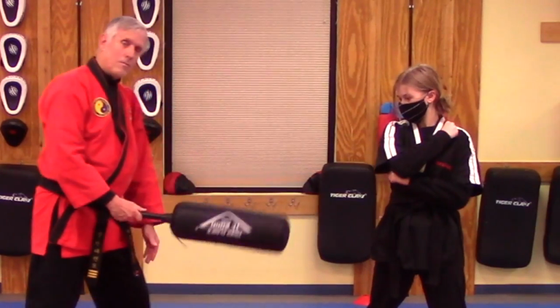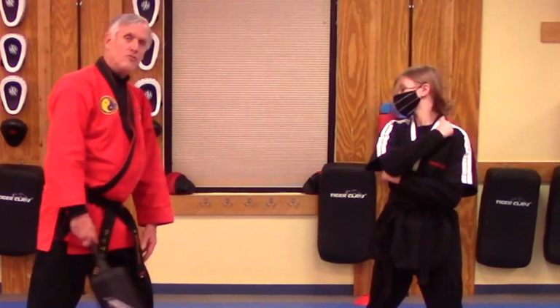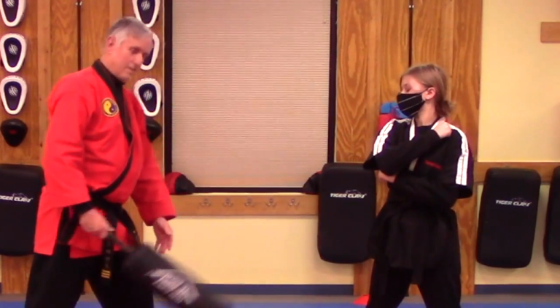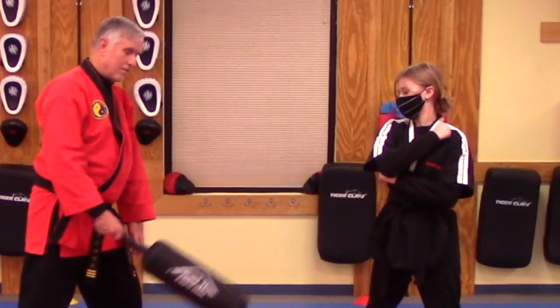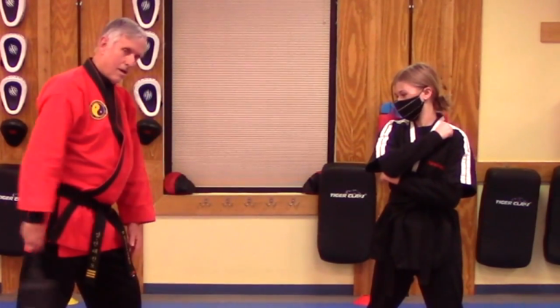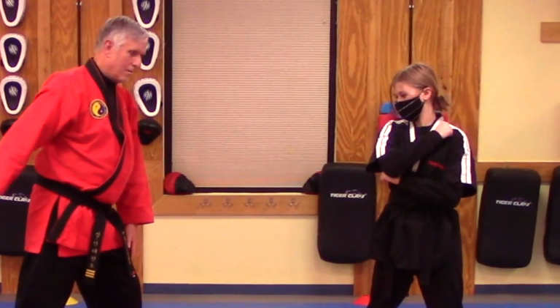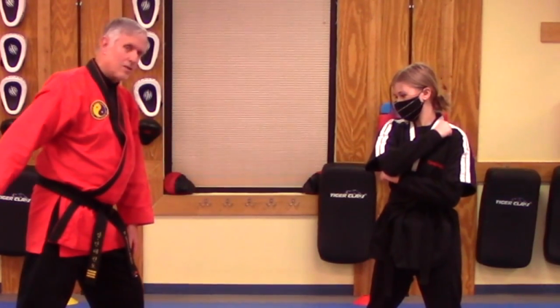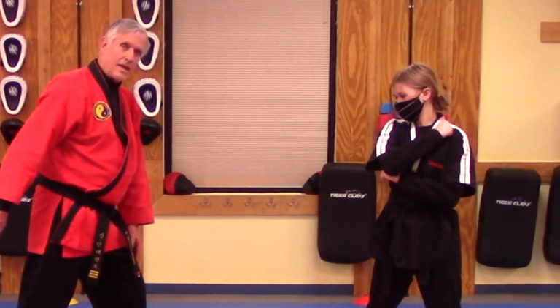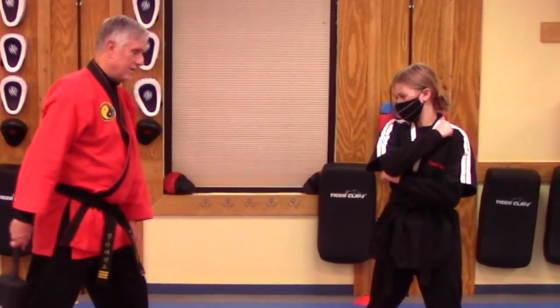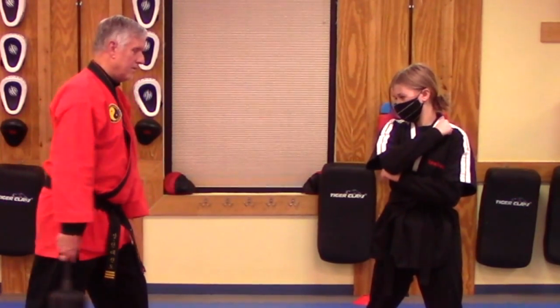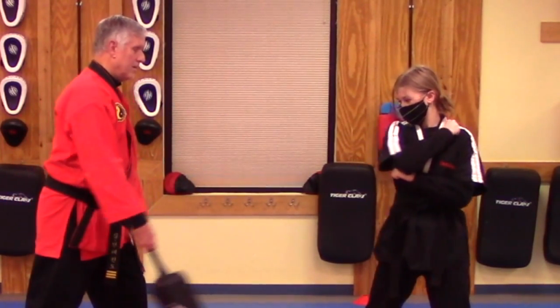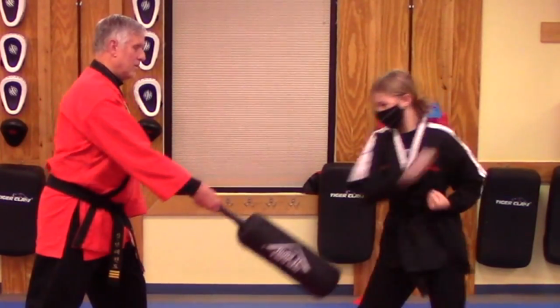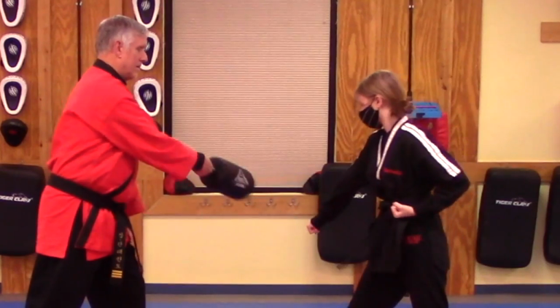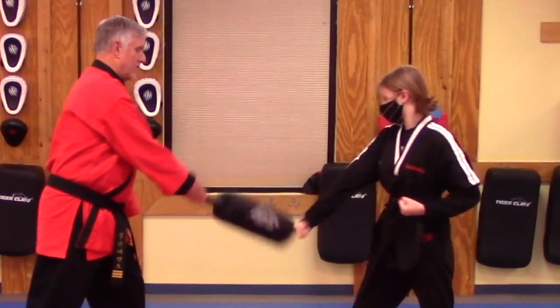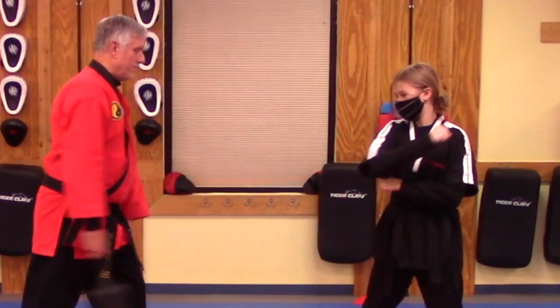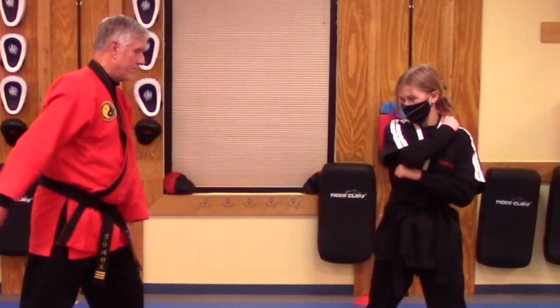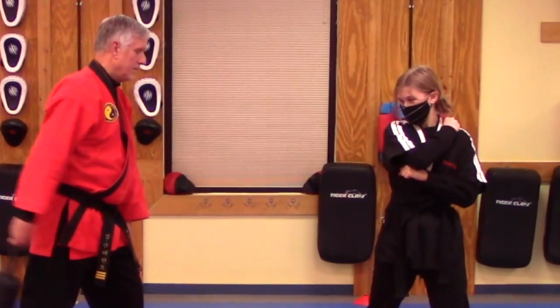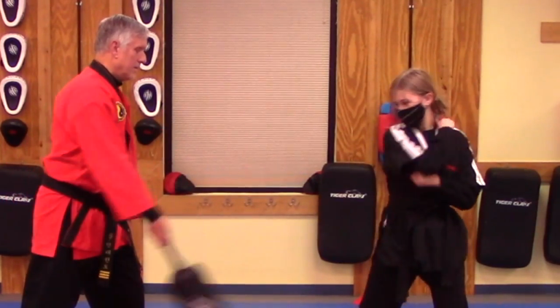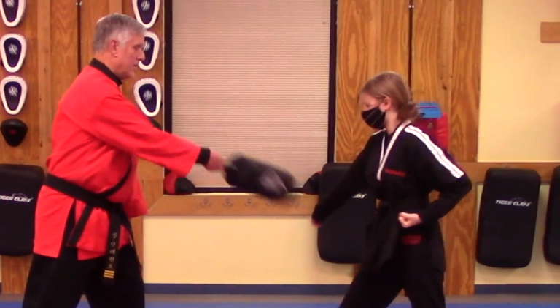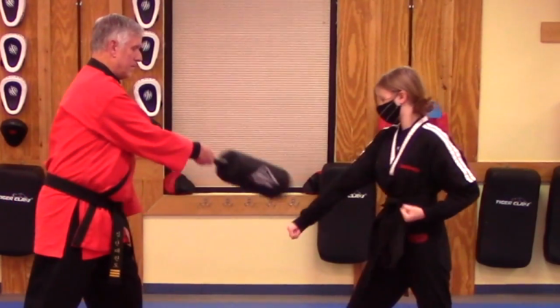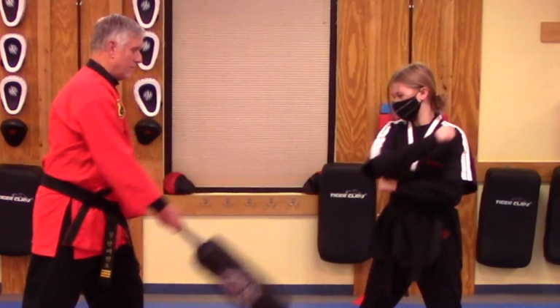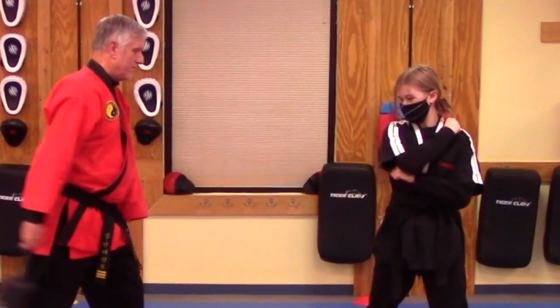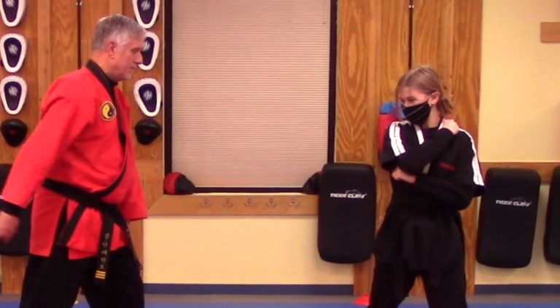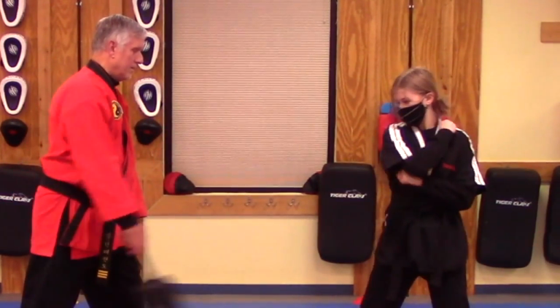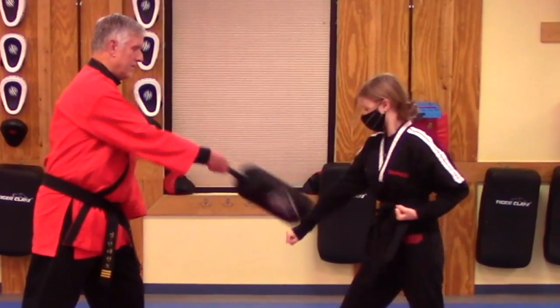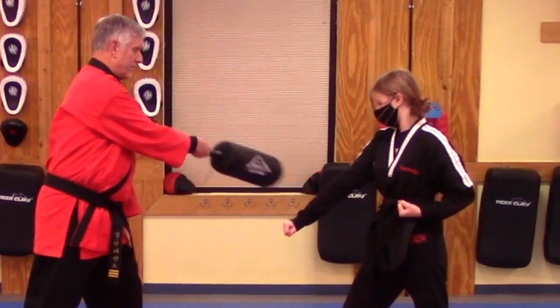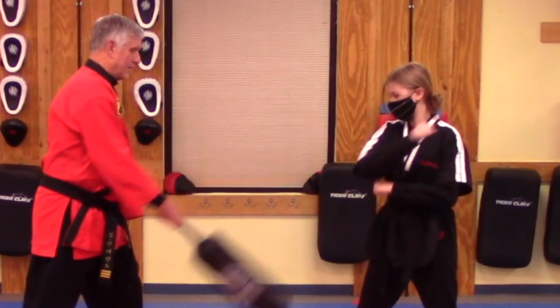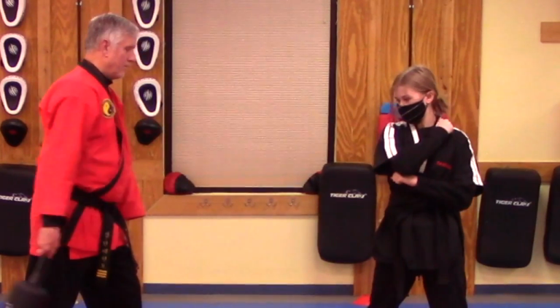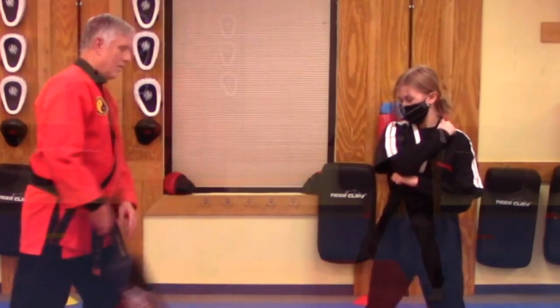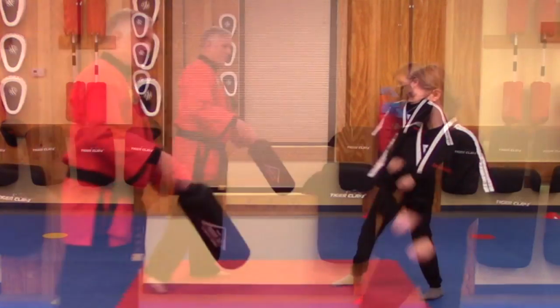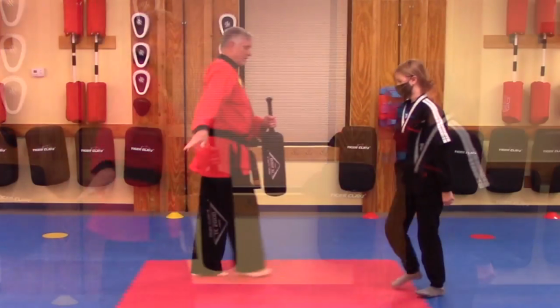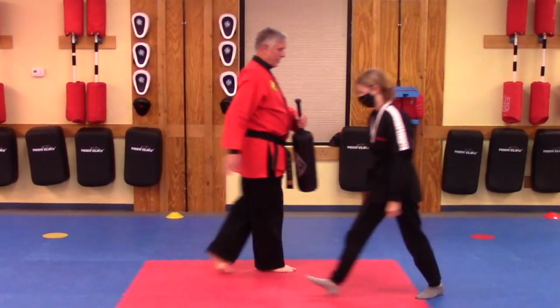Now I'm going to demonstrate a motion like a kick — like so. Let's try it from the other side.